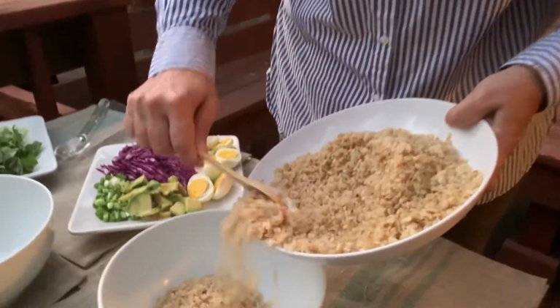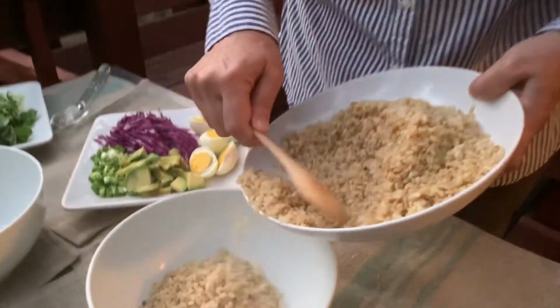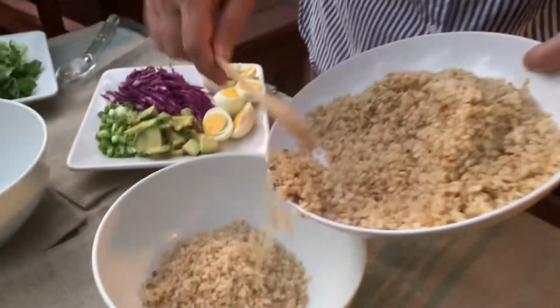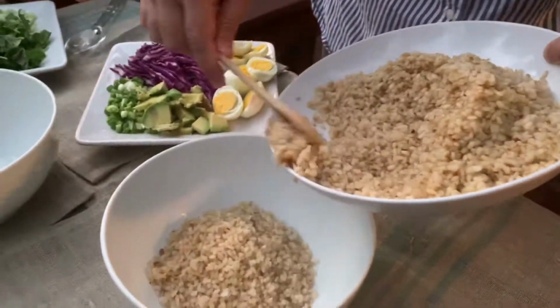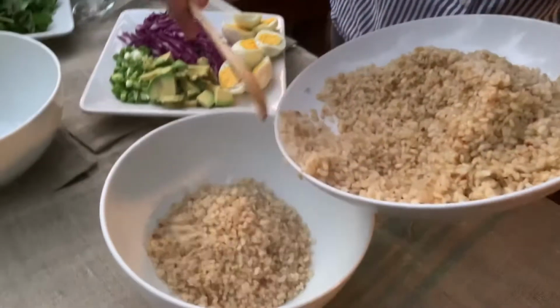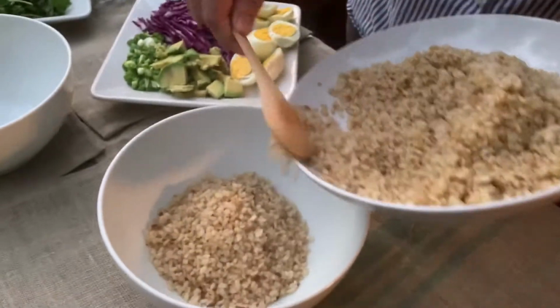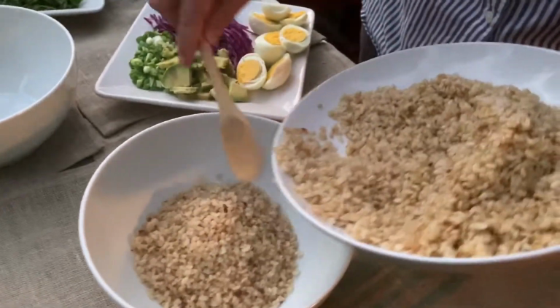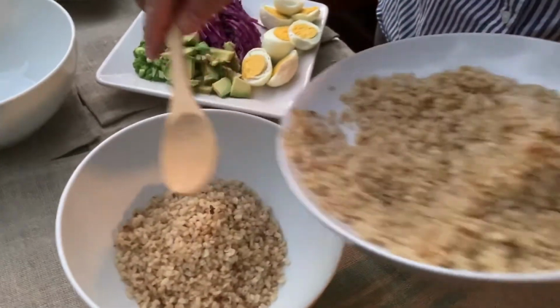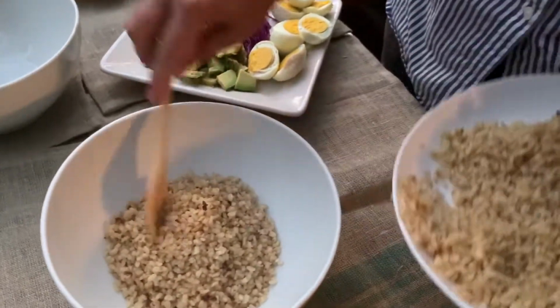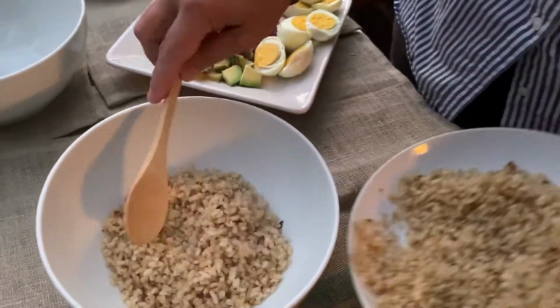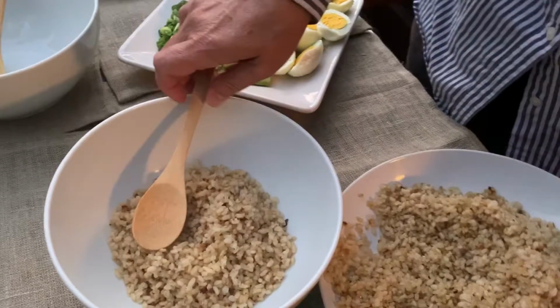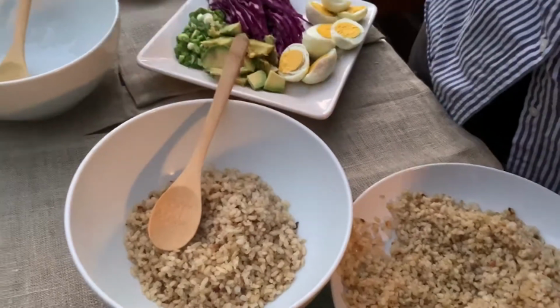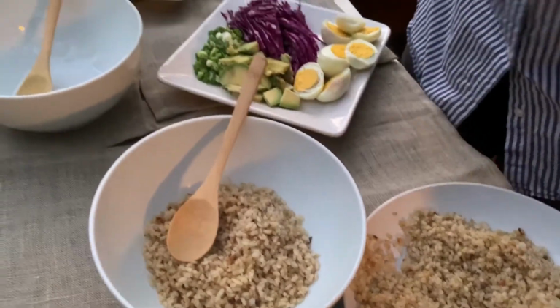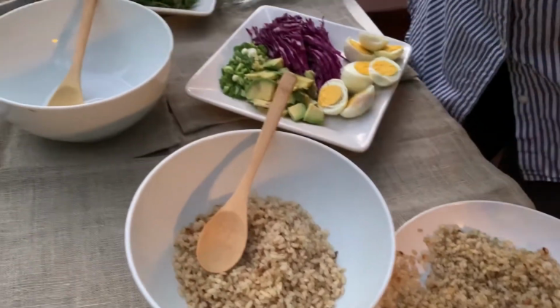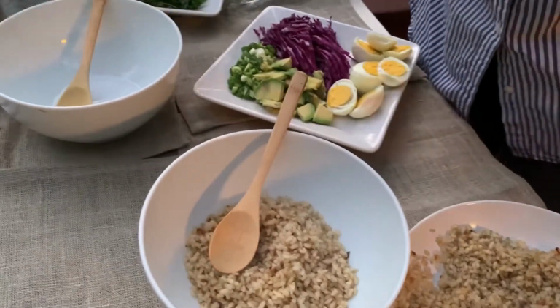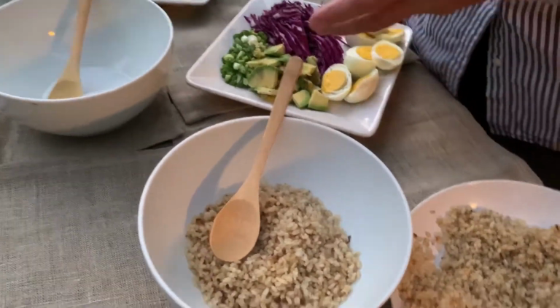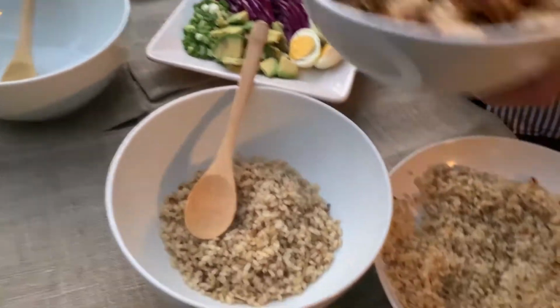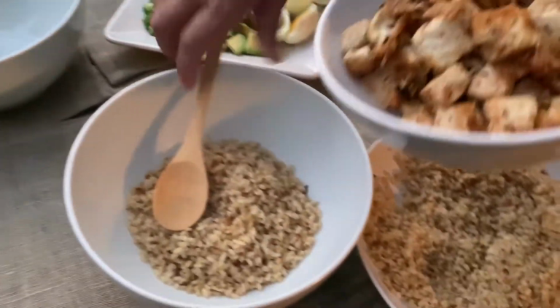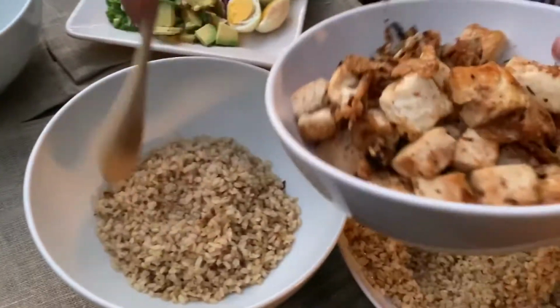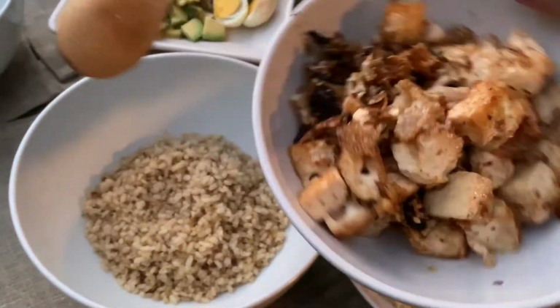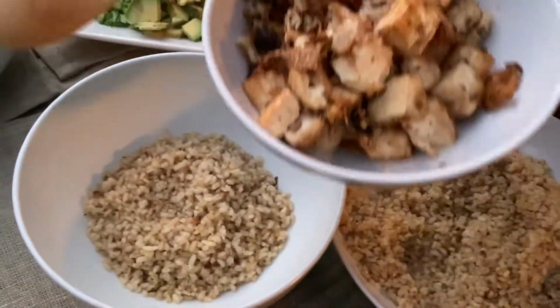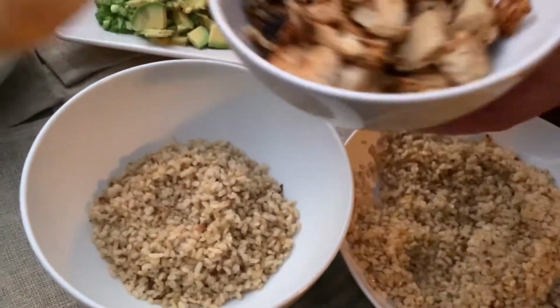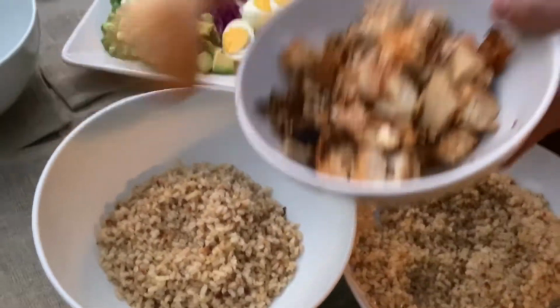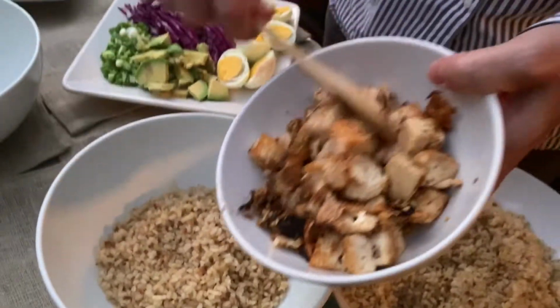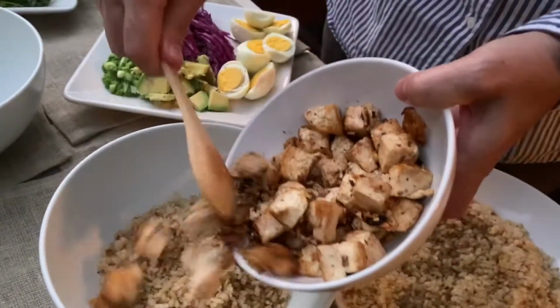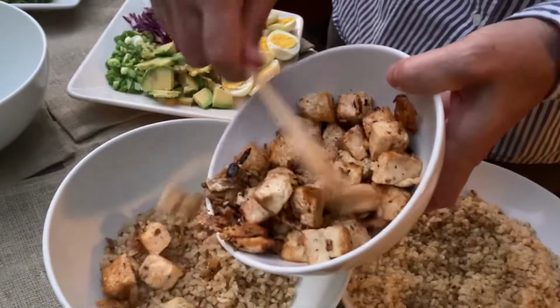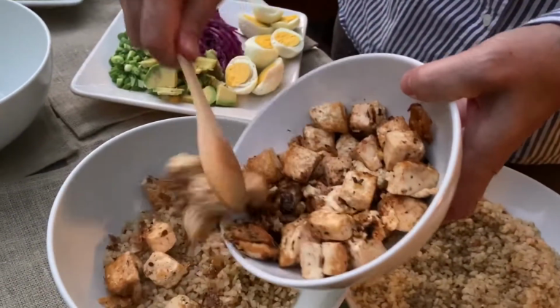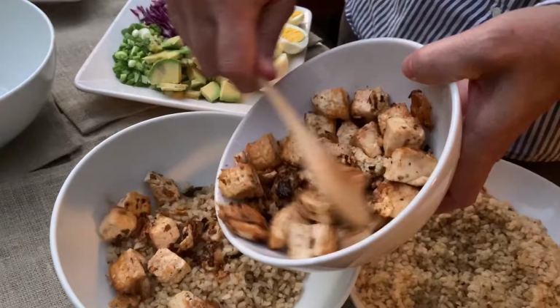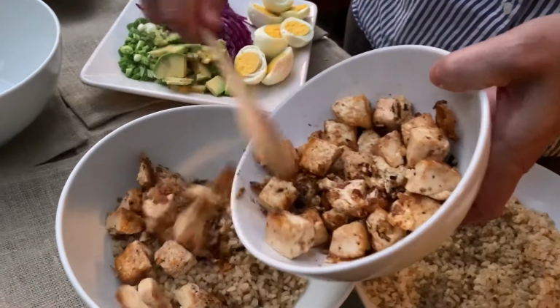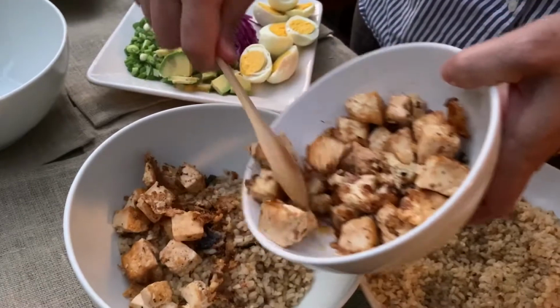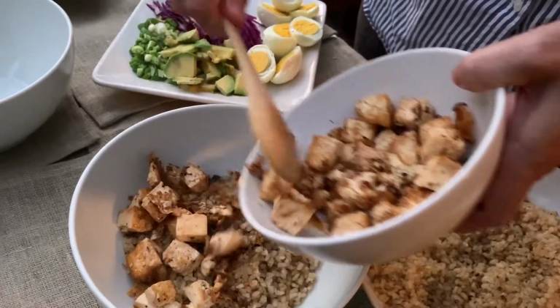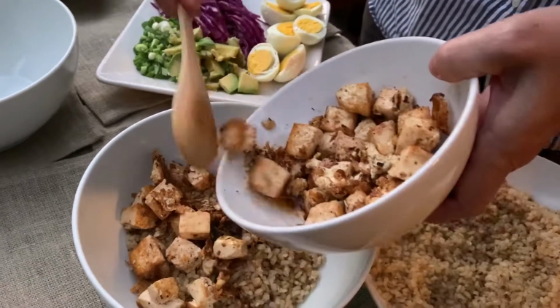Beautiful steaming rice that I just heated up in the microwave, and this is some tofu that I just sauteed this evening with a little bit of garlic.